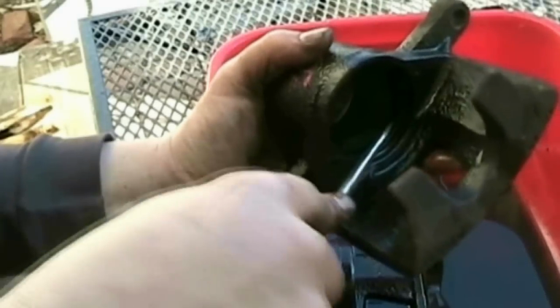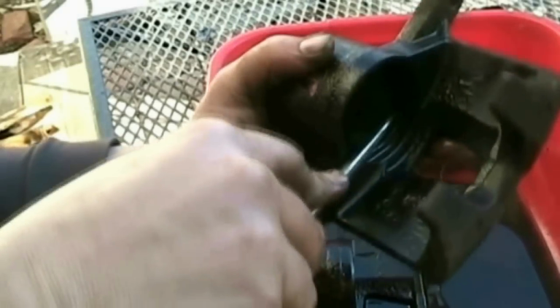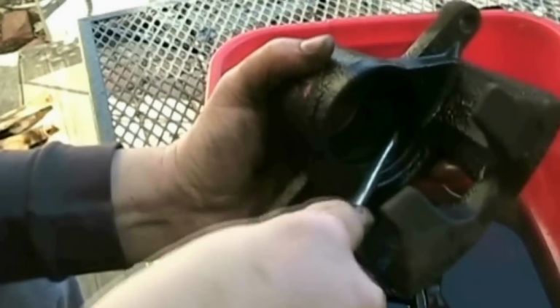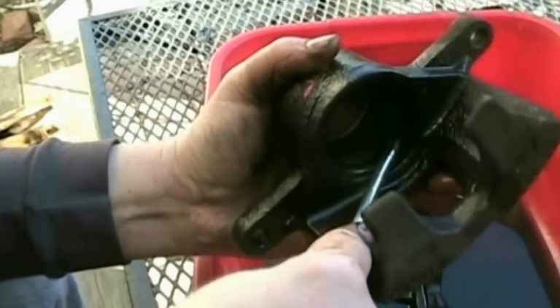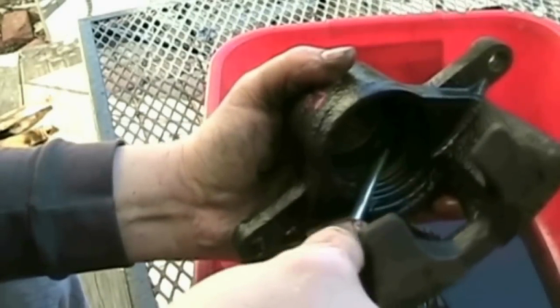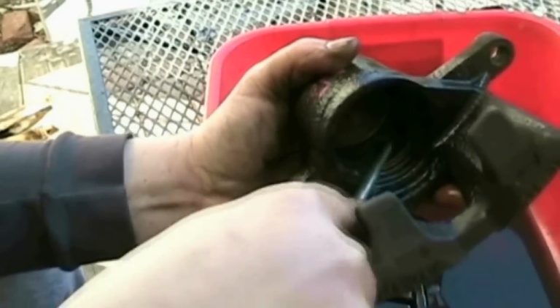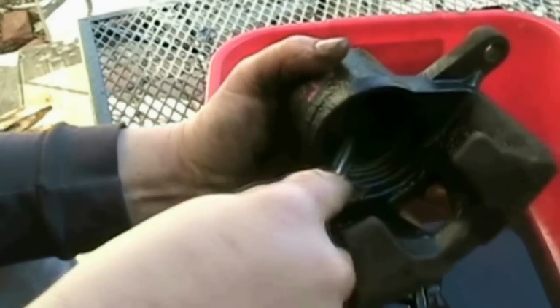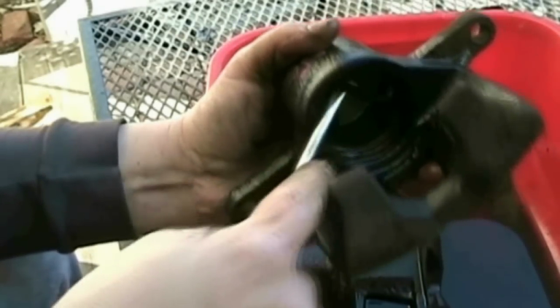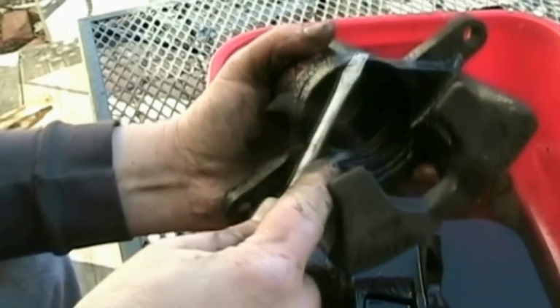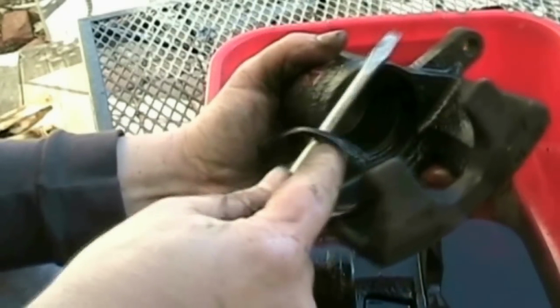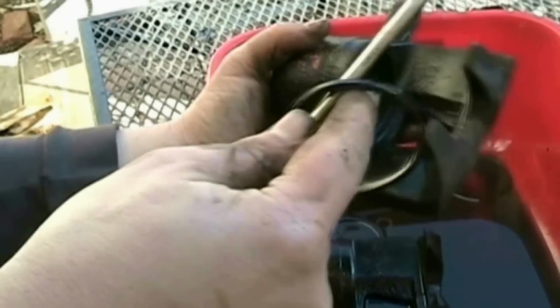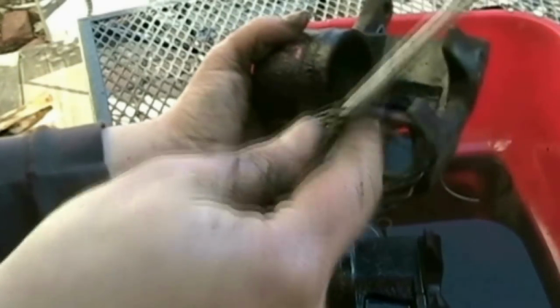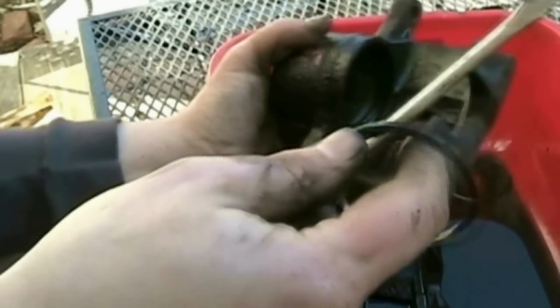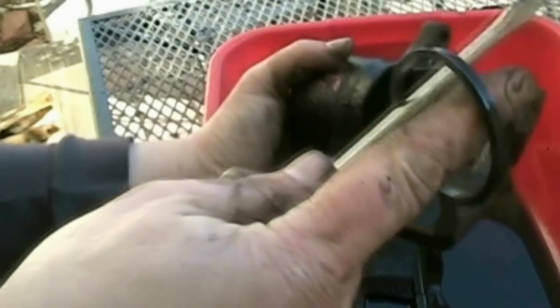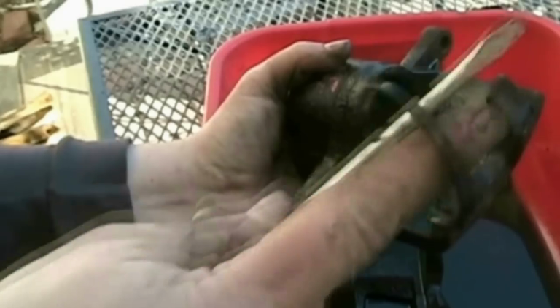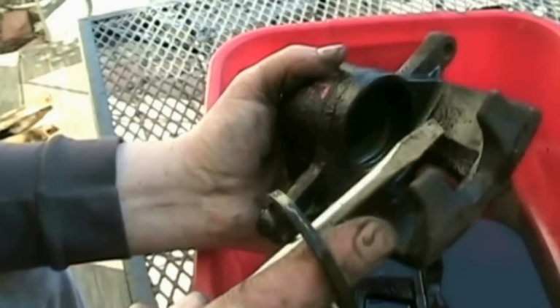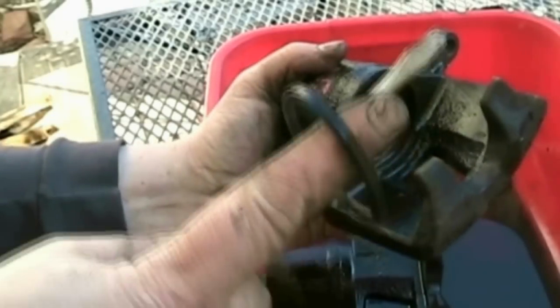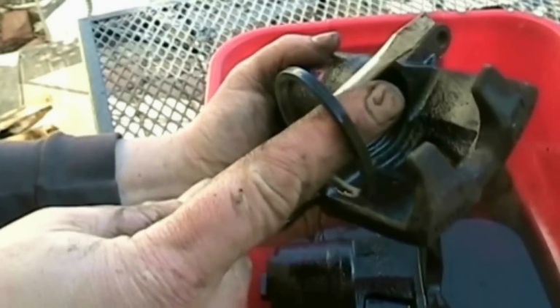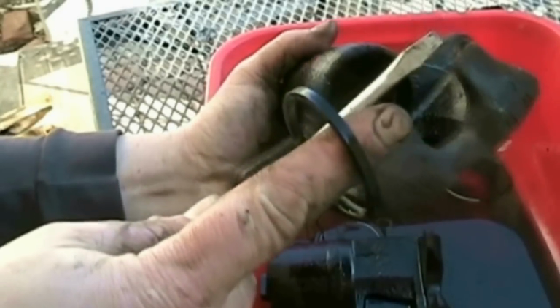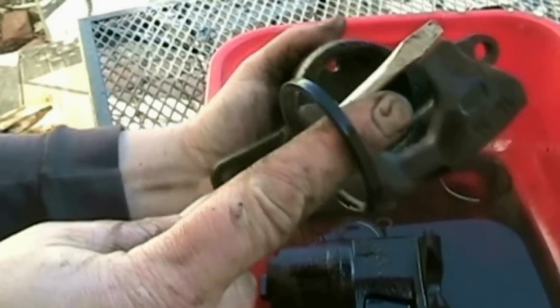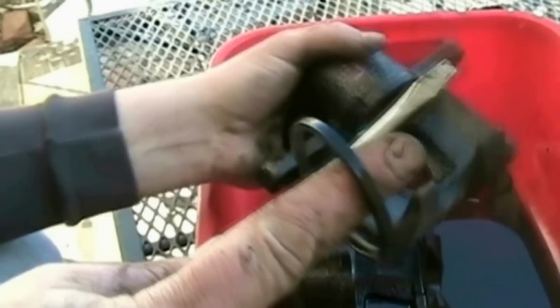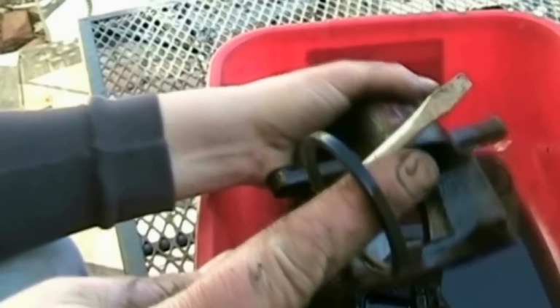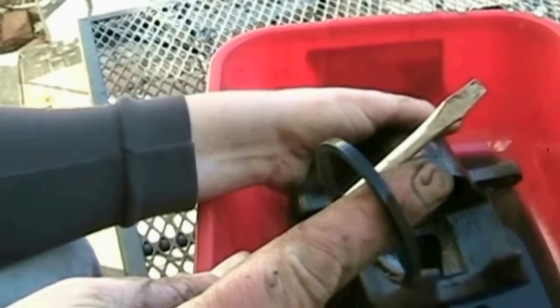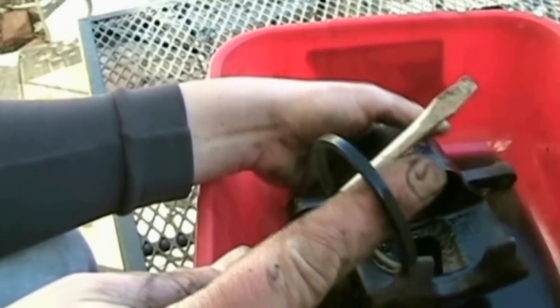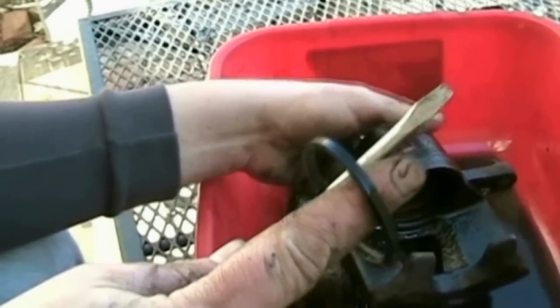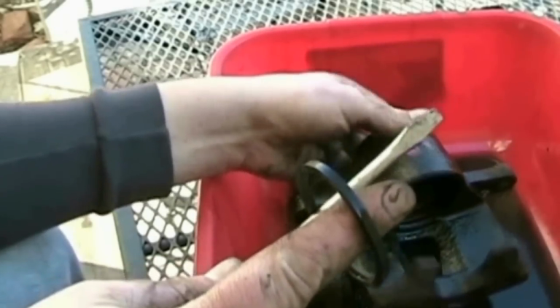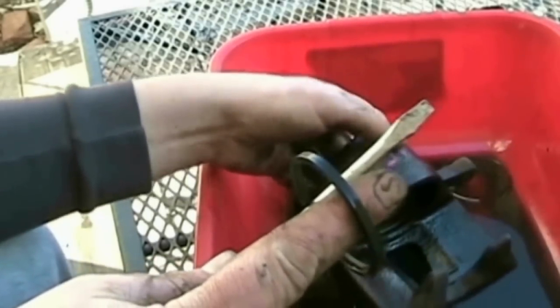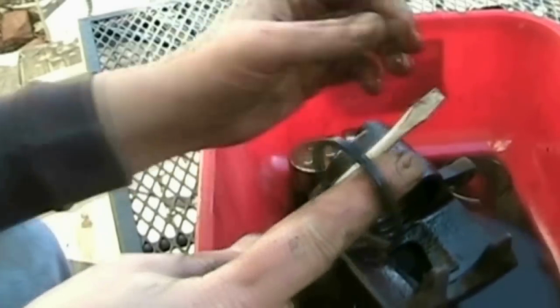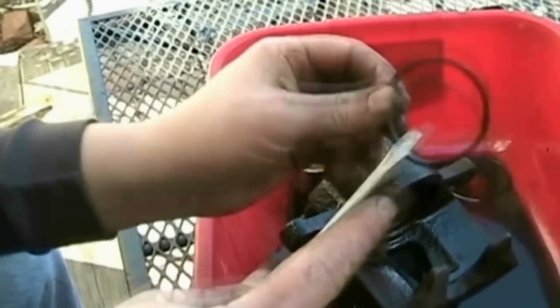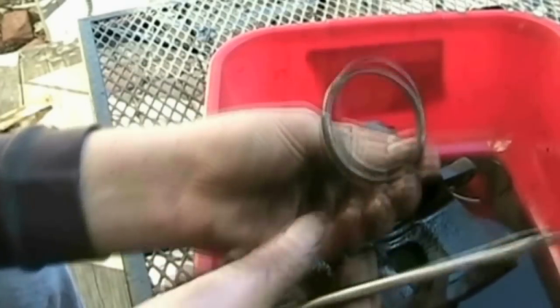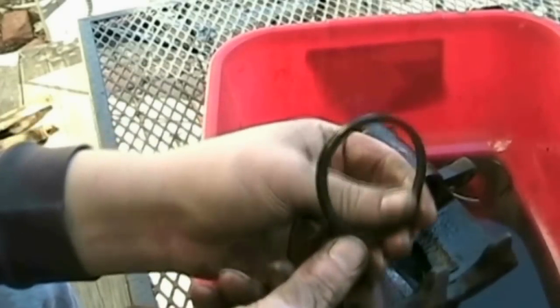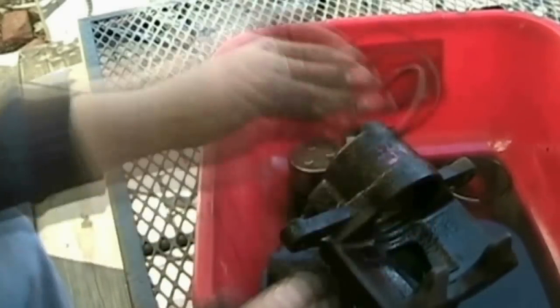You can try sanding your brake pads and rotors and that may permanently fix your problem or eliminate the problem for a long time. Or you can install quality ceramic brake pads and that too might be a permanent fix. But it could be that your brakes need to be replaced.